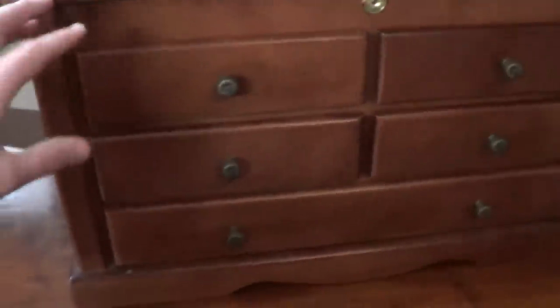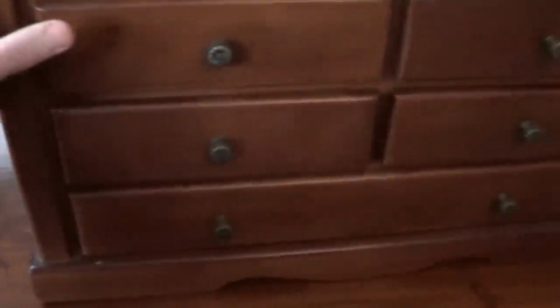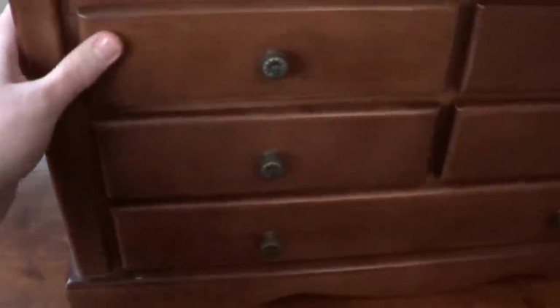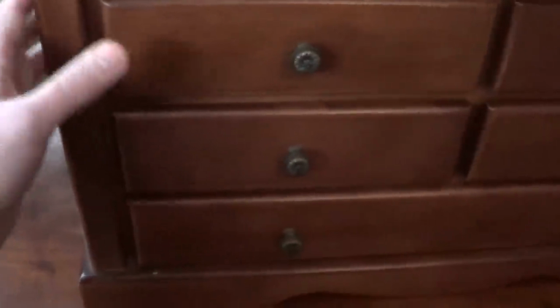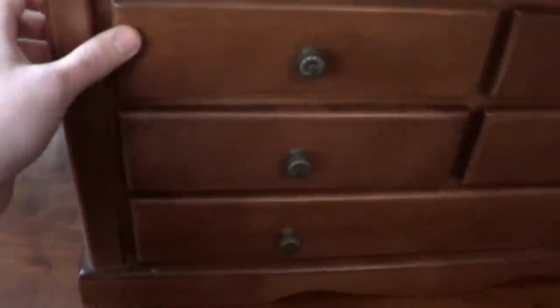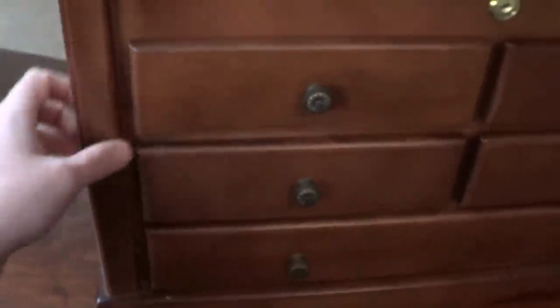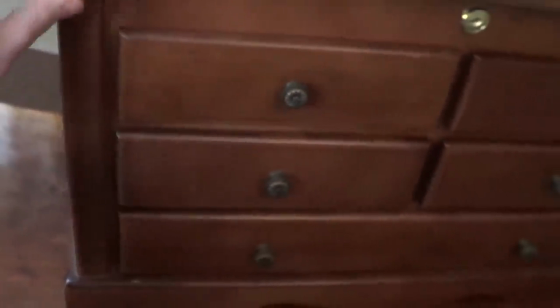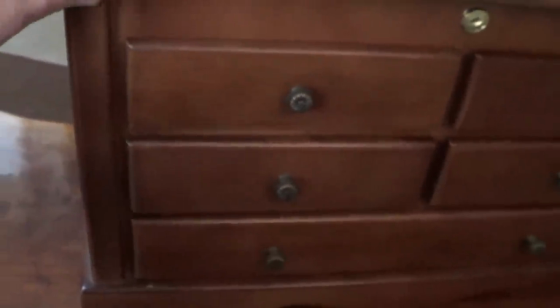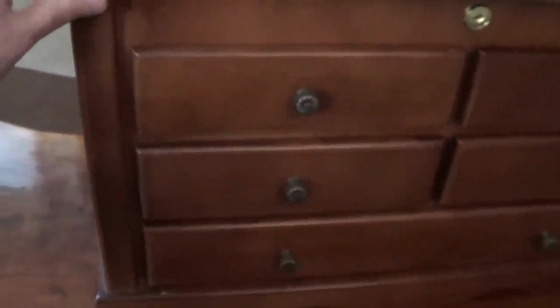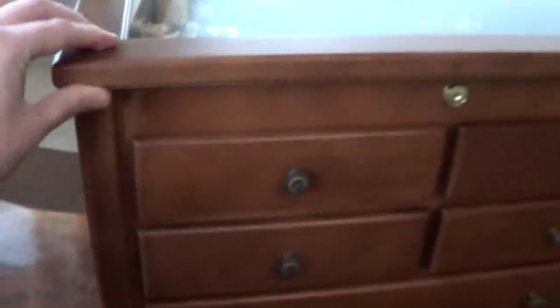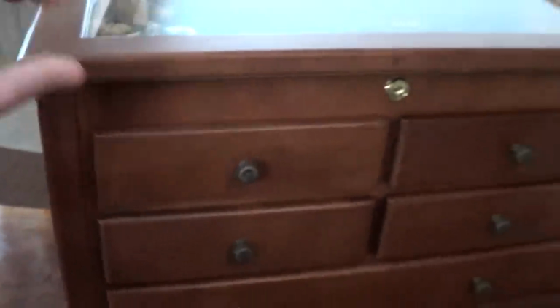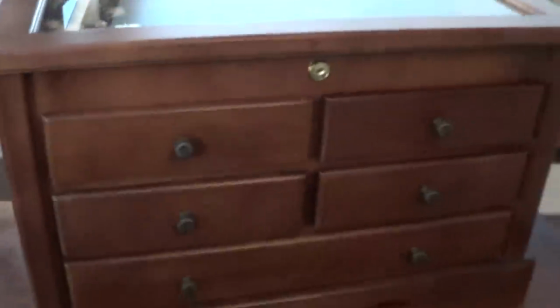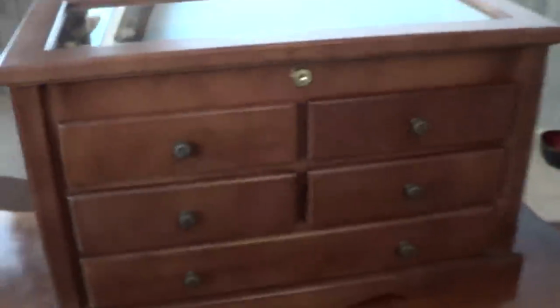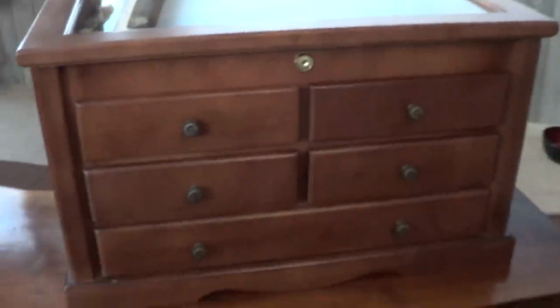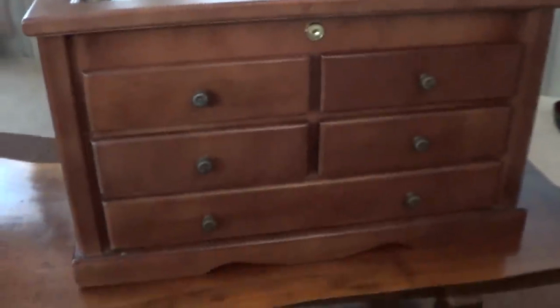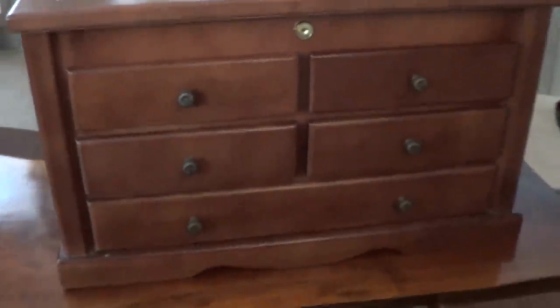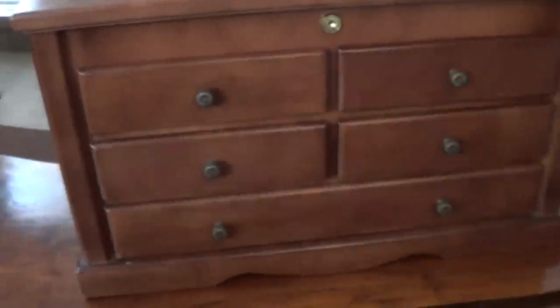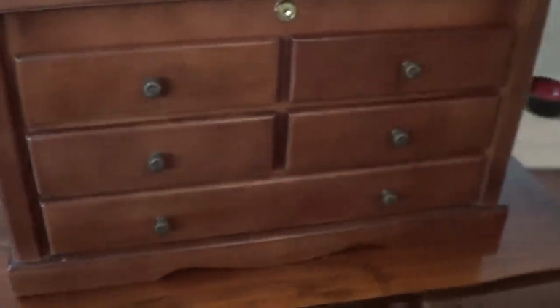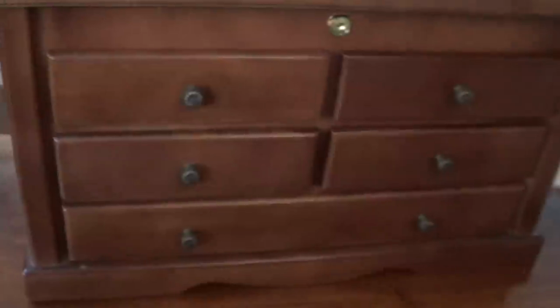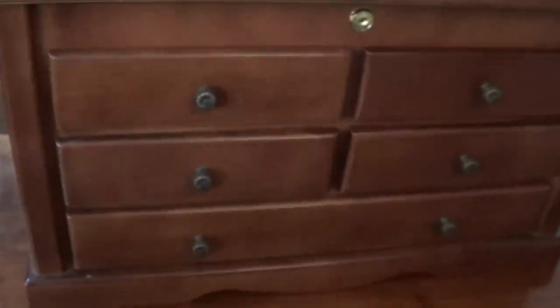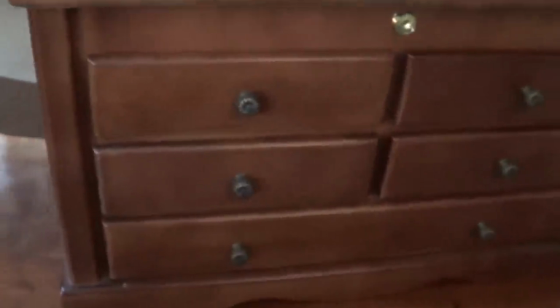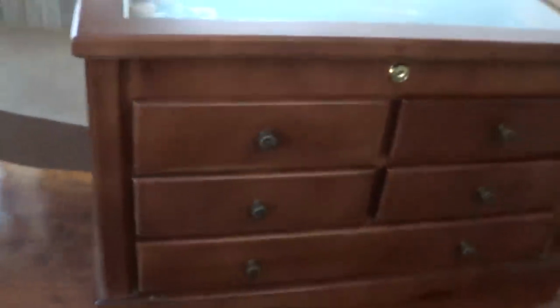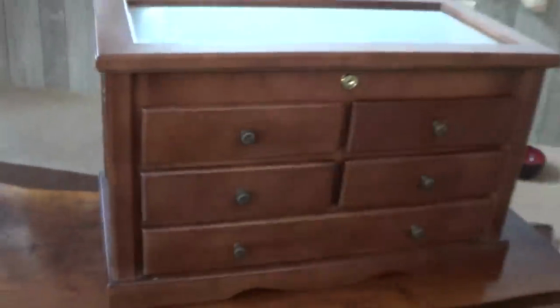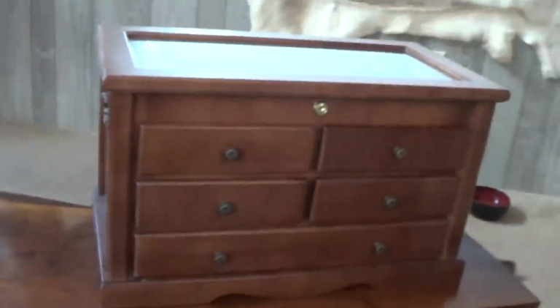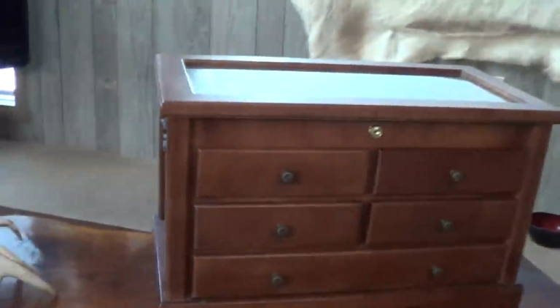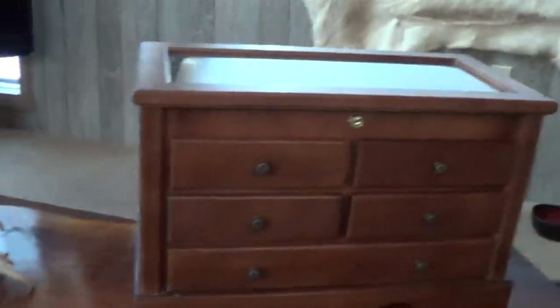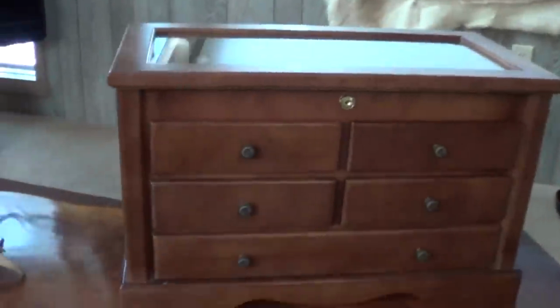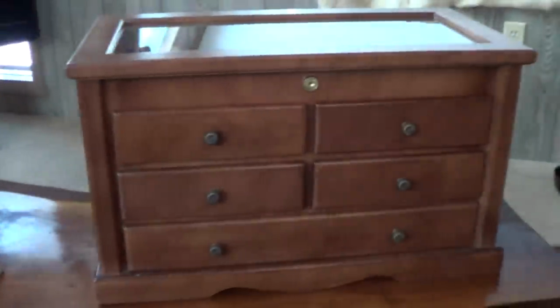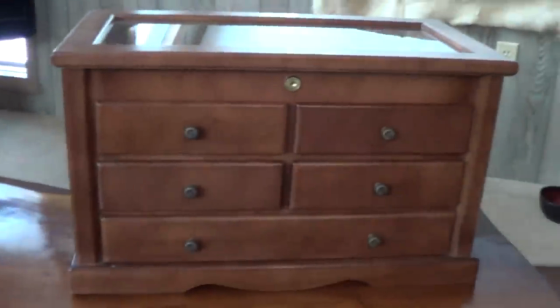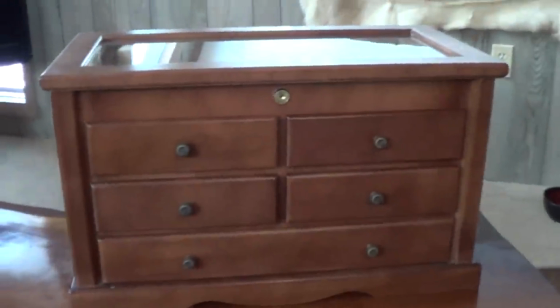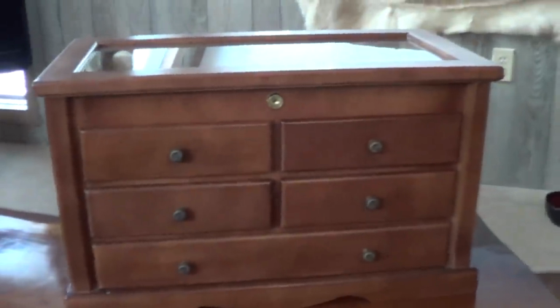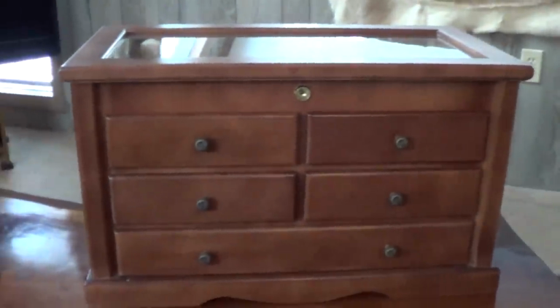It's real wood as opposed to that particle board sawdust wood. It's just a really nice piece of furniture. It's under $300 — I think it was around $250.